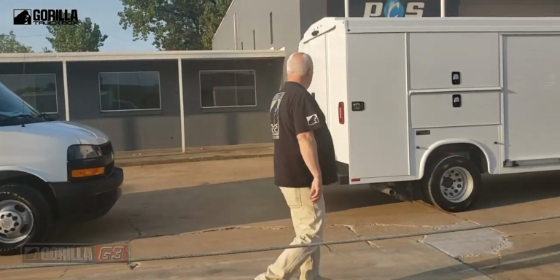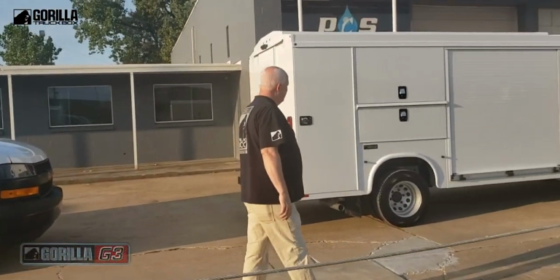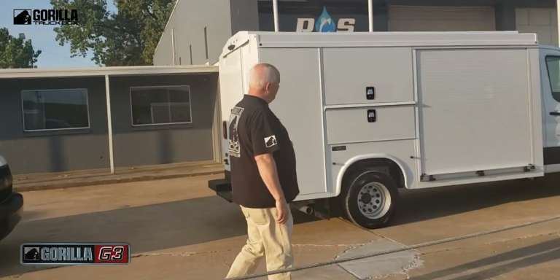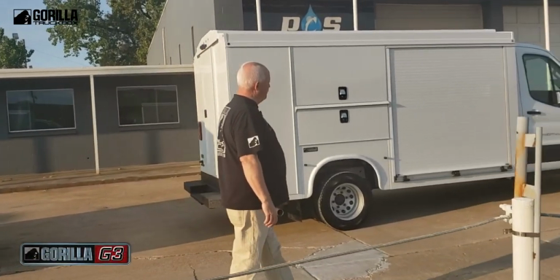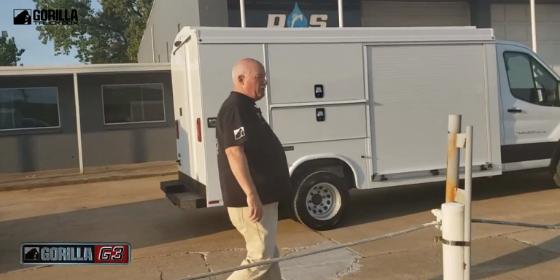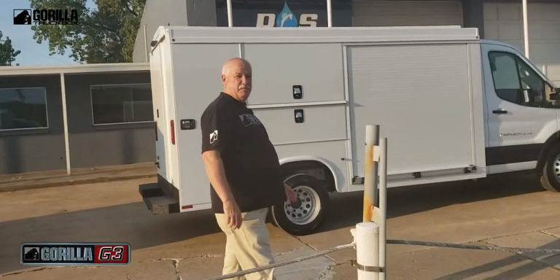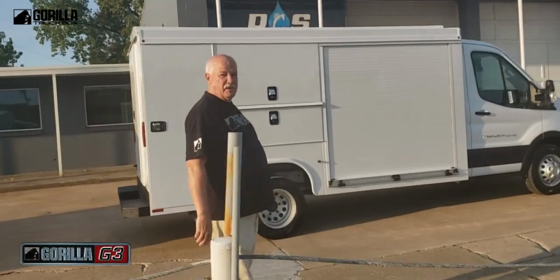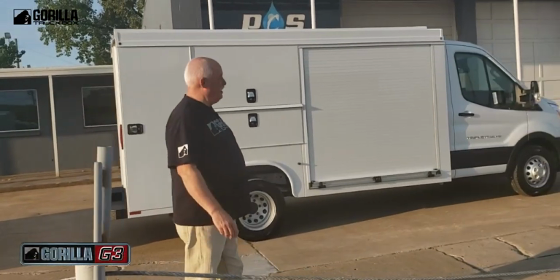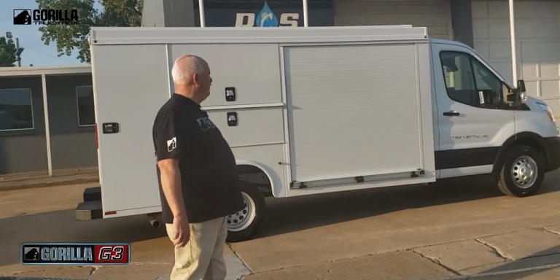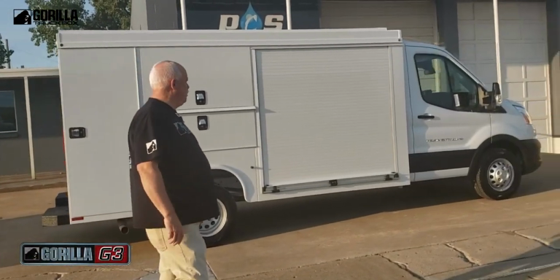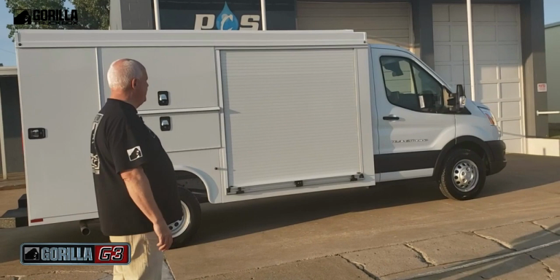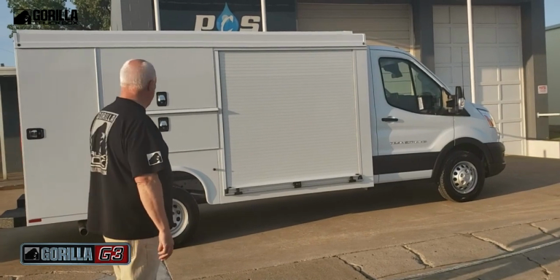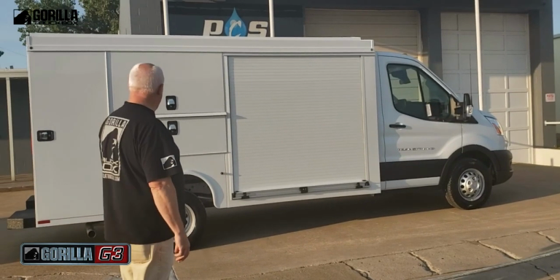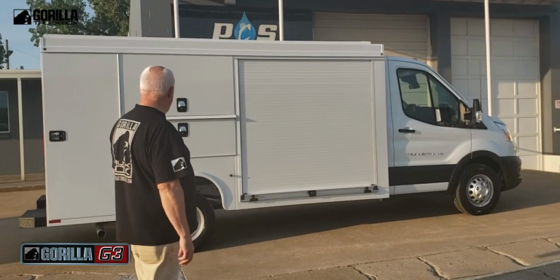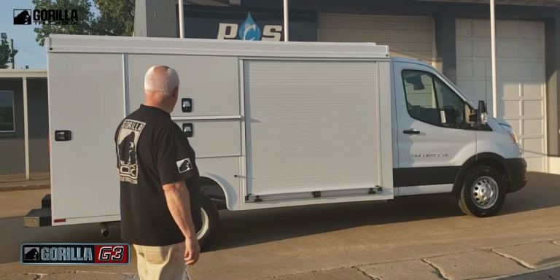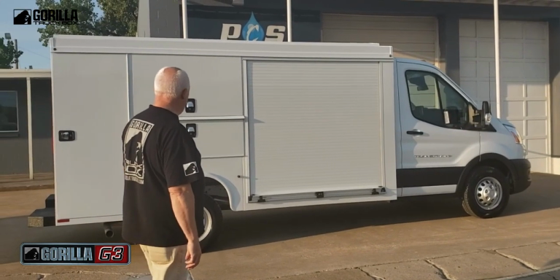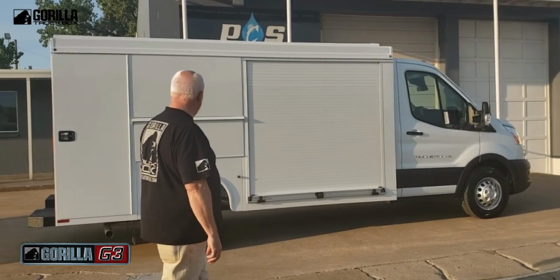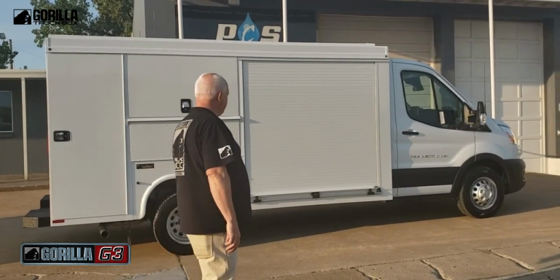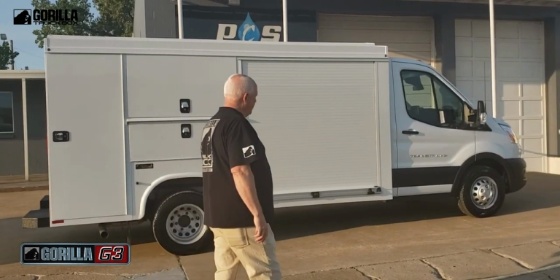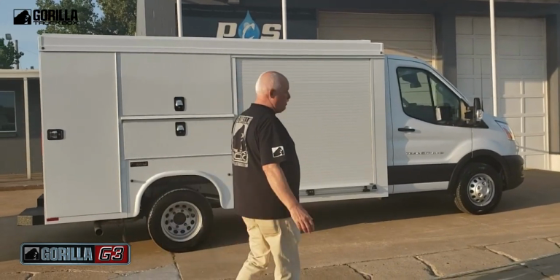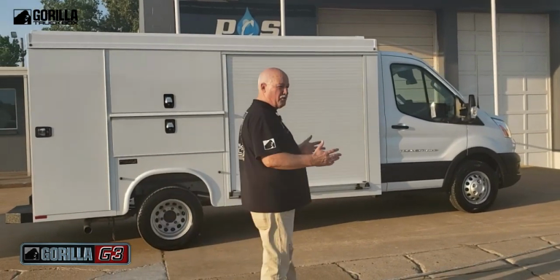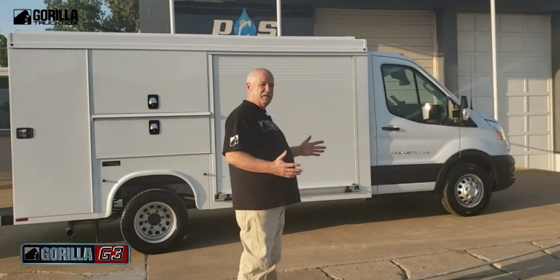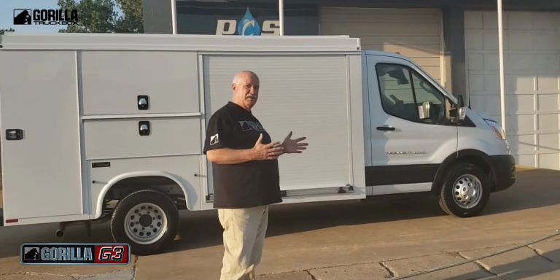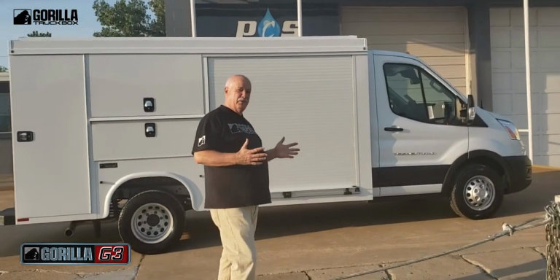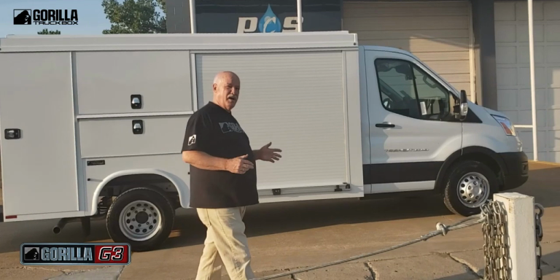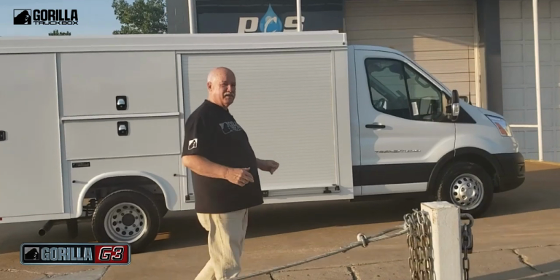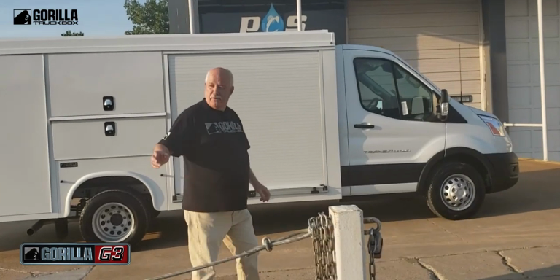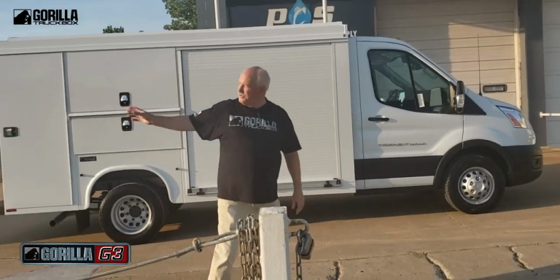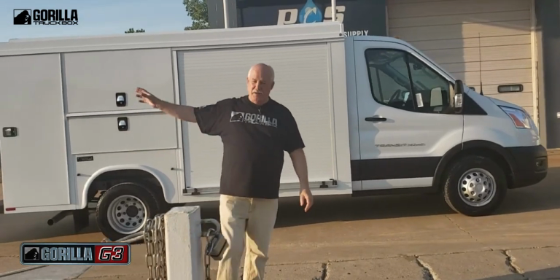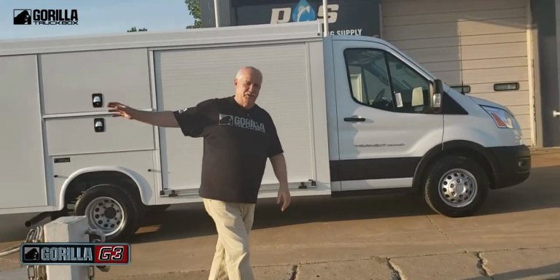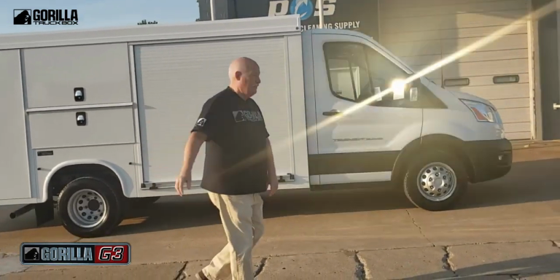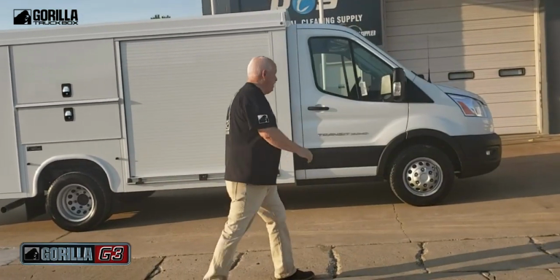Our G3 is built on the Ford Transit Cutaway — a little smaller truck. It's only seven foot wide instead of our other two trucks, which are eight foot wide.